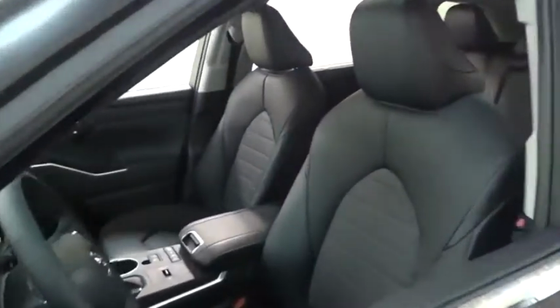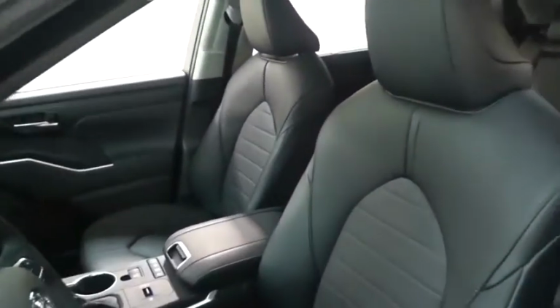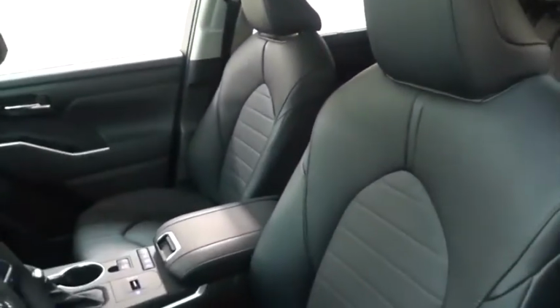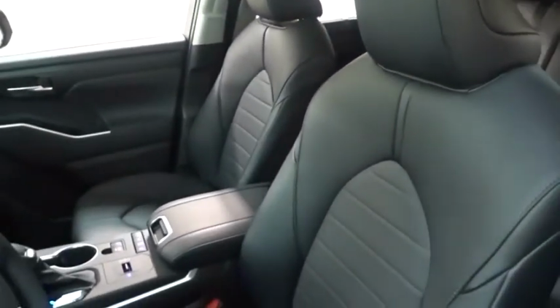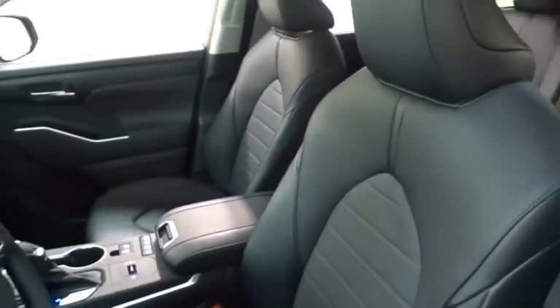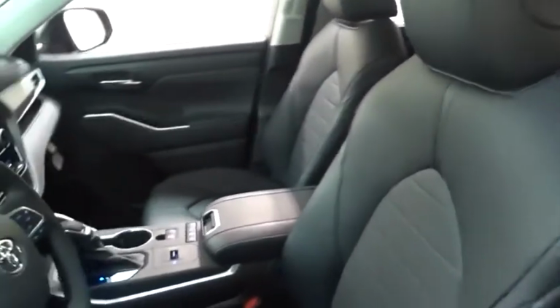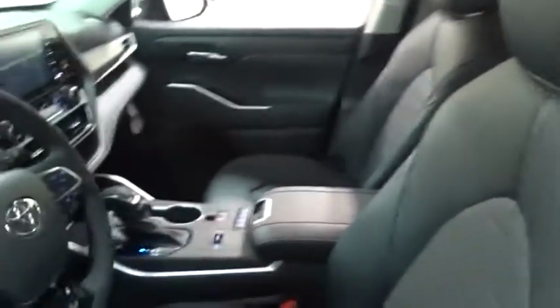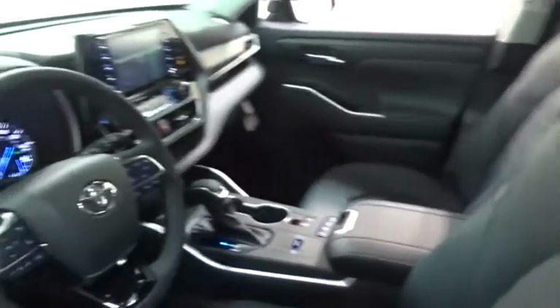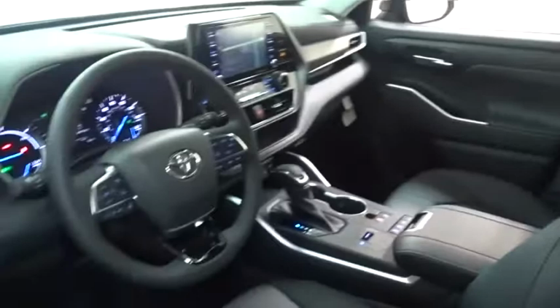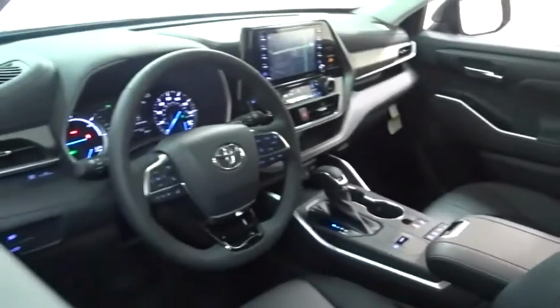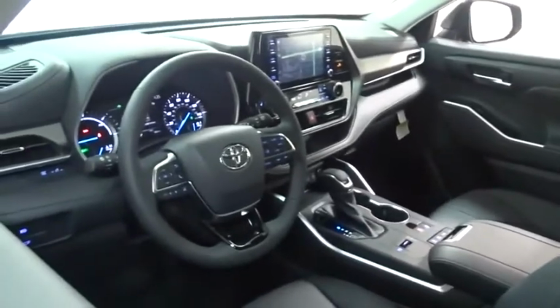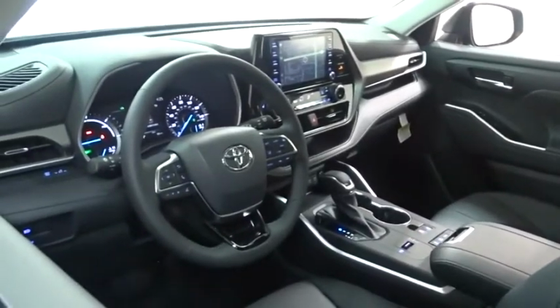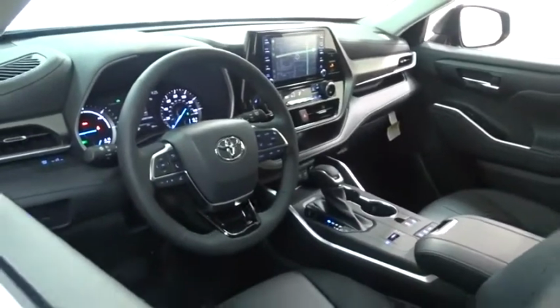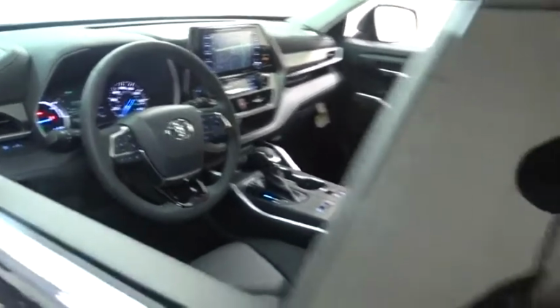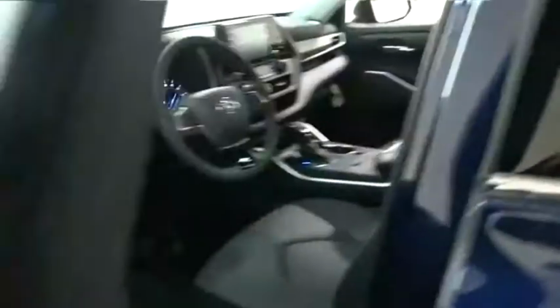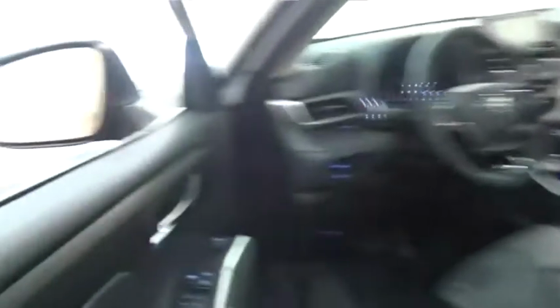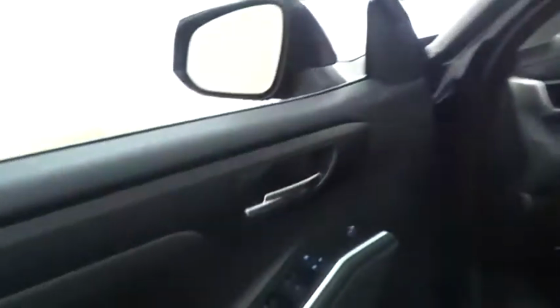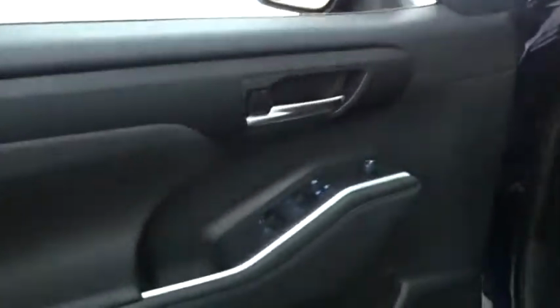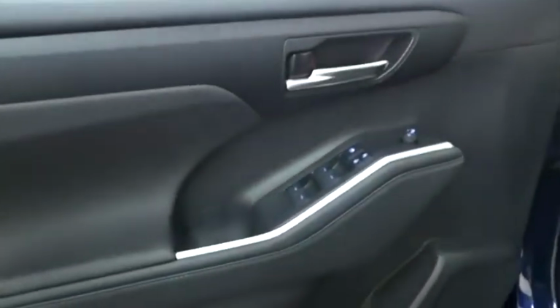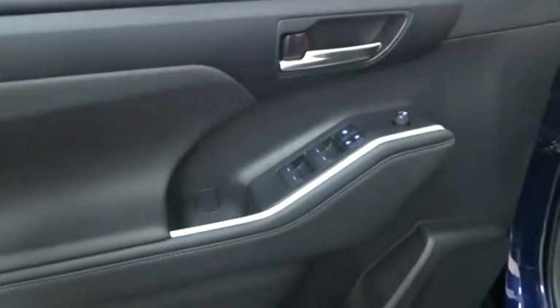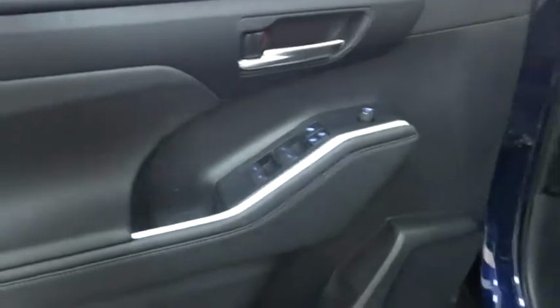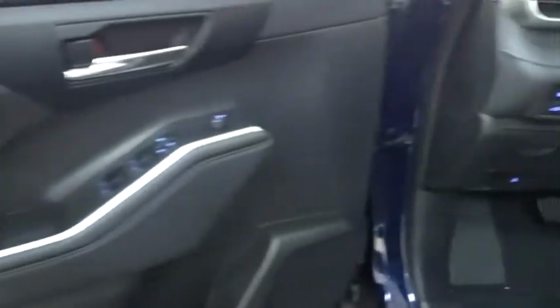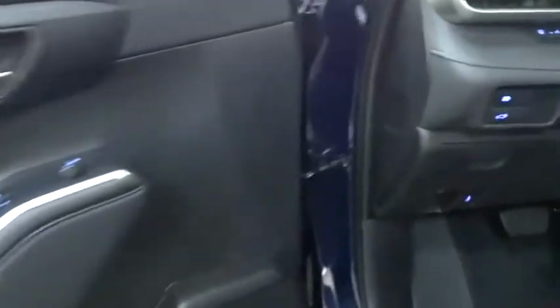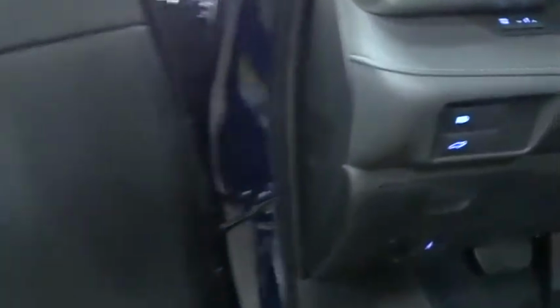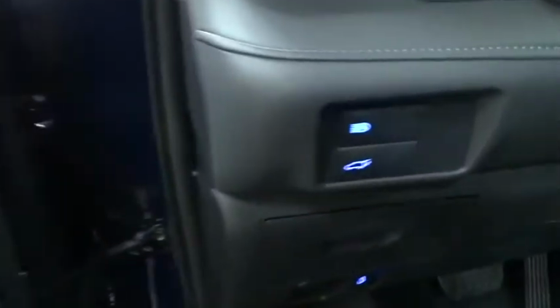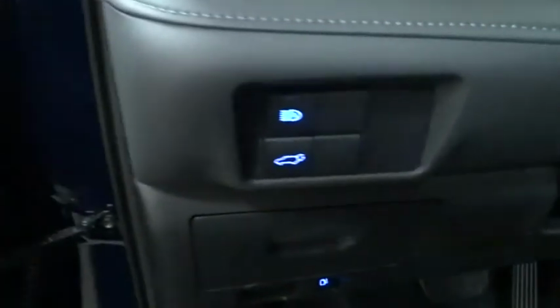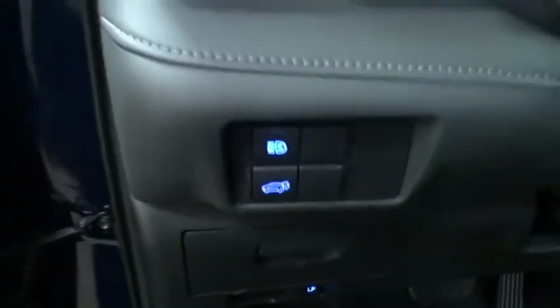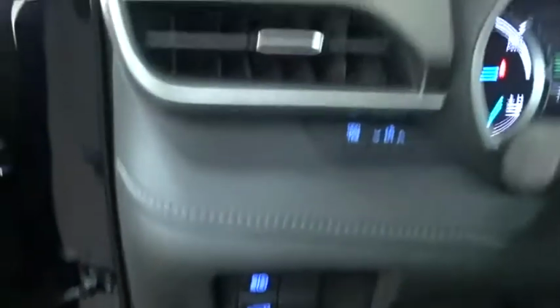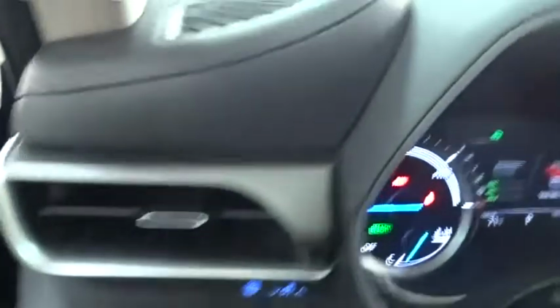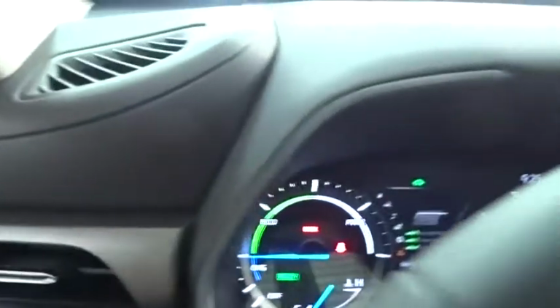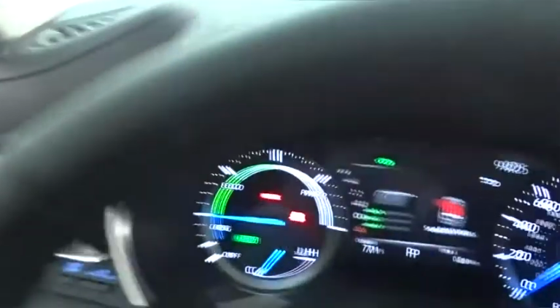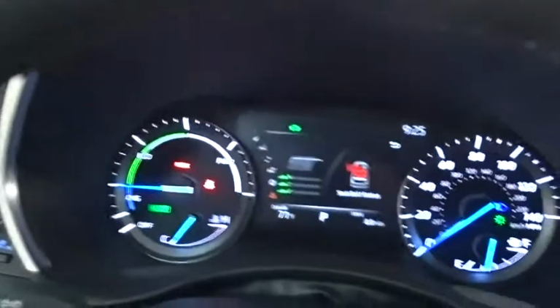A 2010 top safety pick, the Highlander is where substance meets style. Here are some of this vehicle's great options: backup camera, power passenger seat, remote engine start, power liftgate, traction control, lane departure warning.